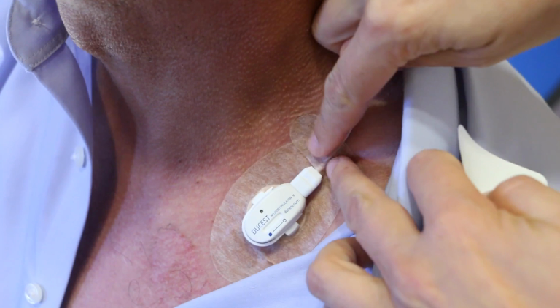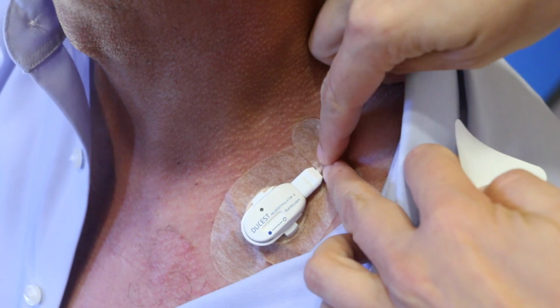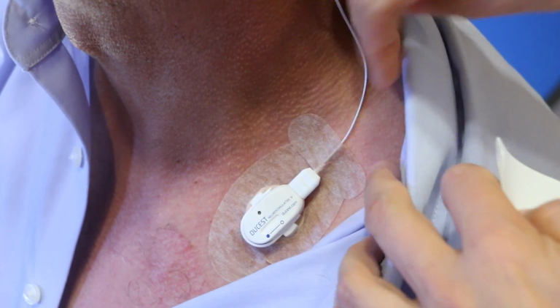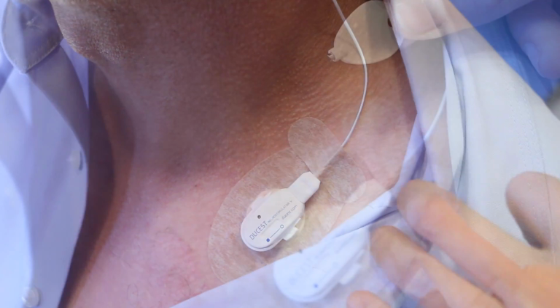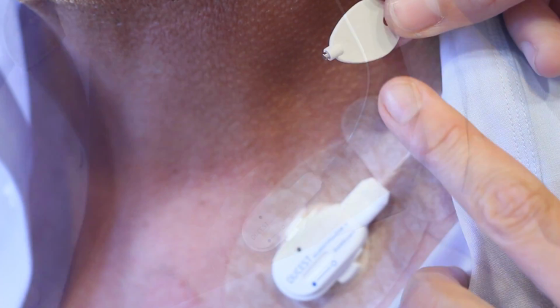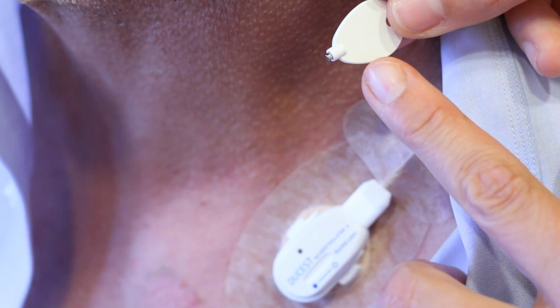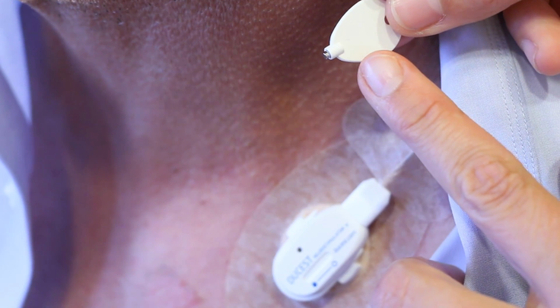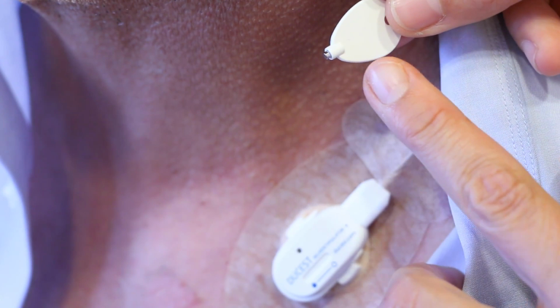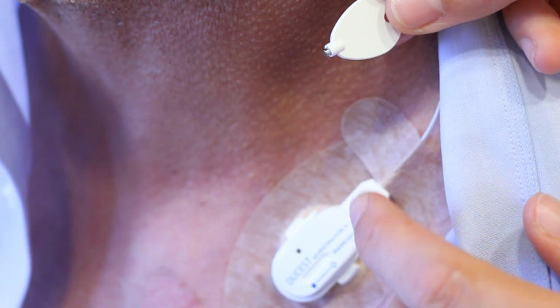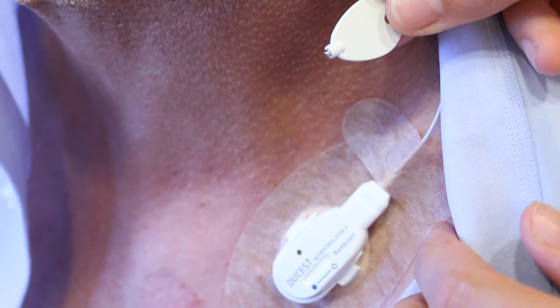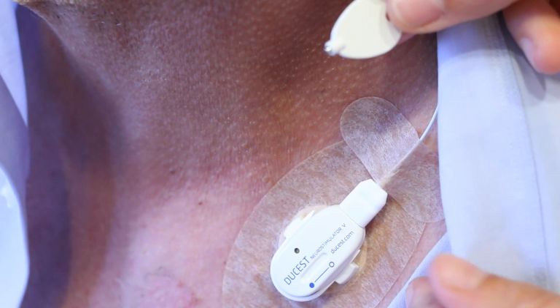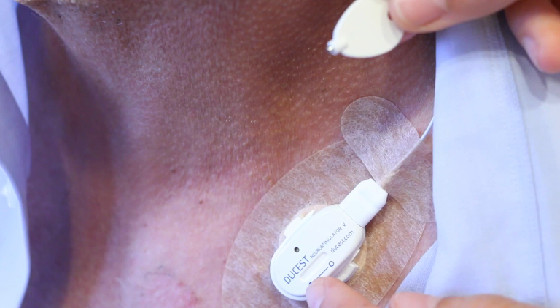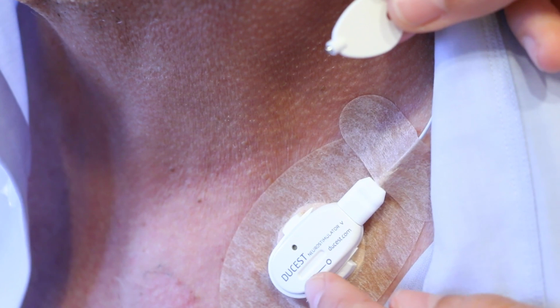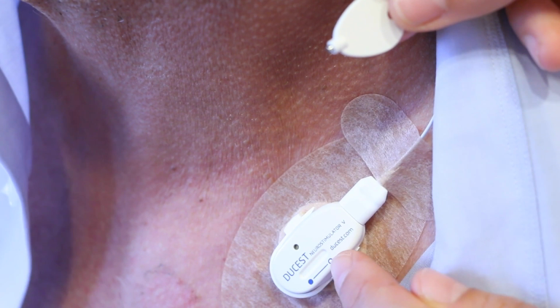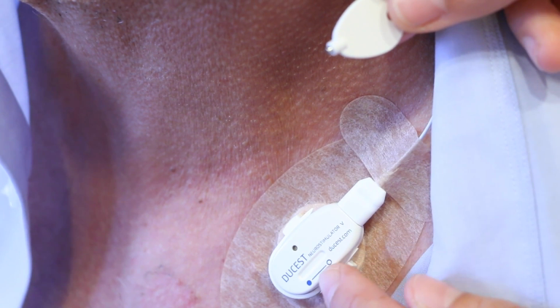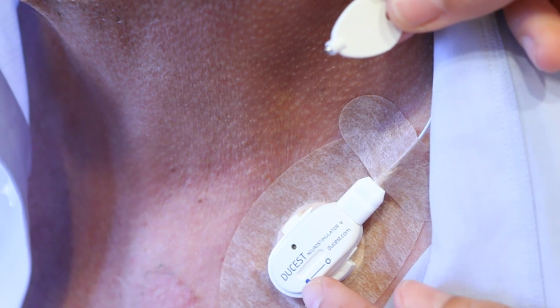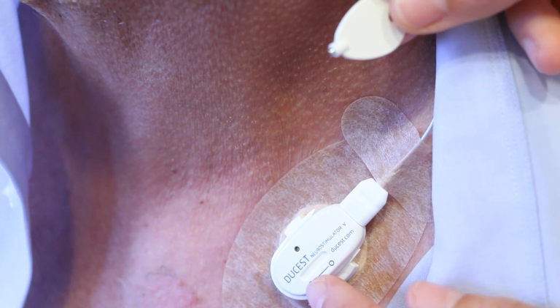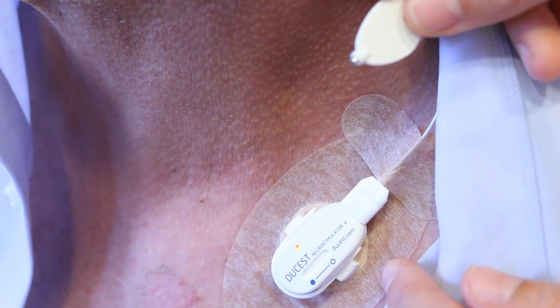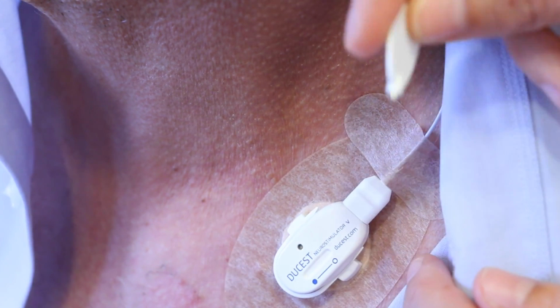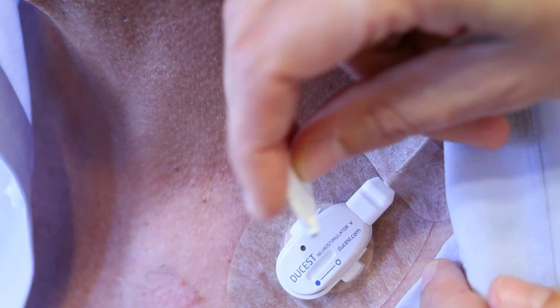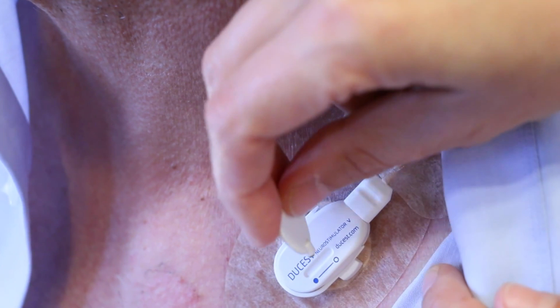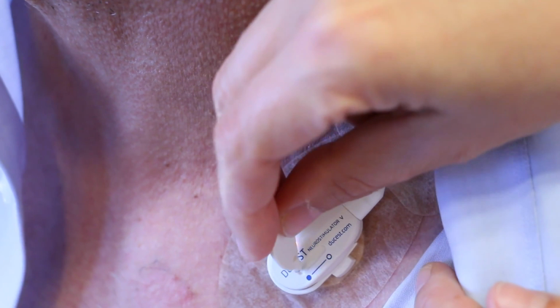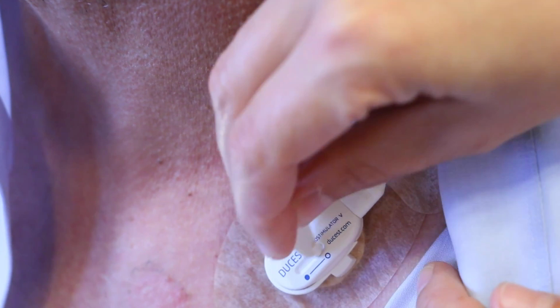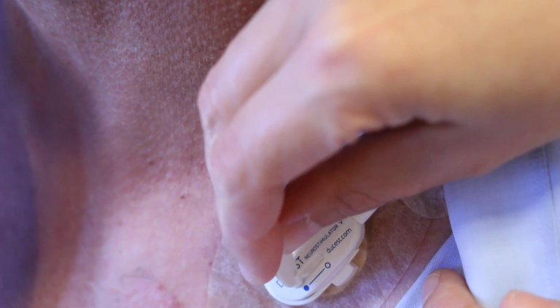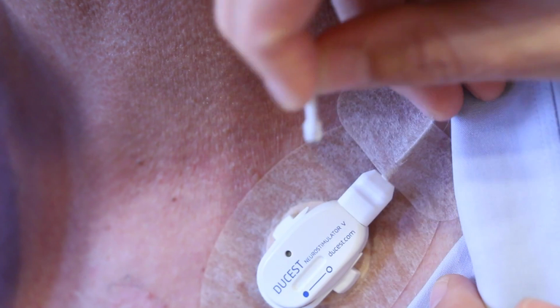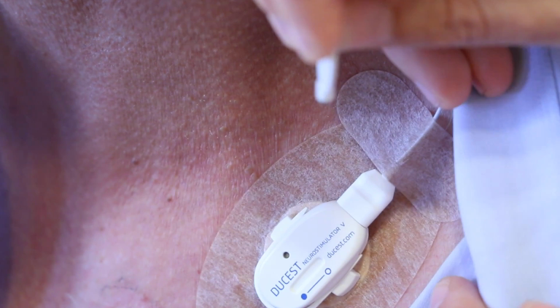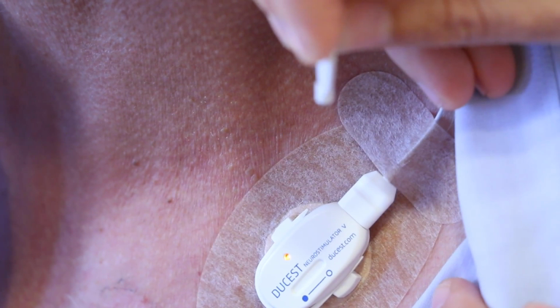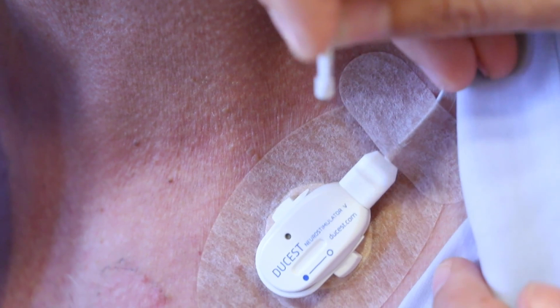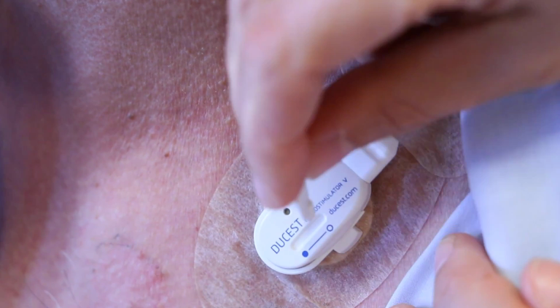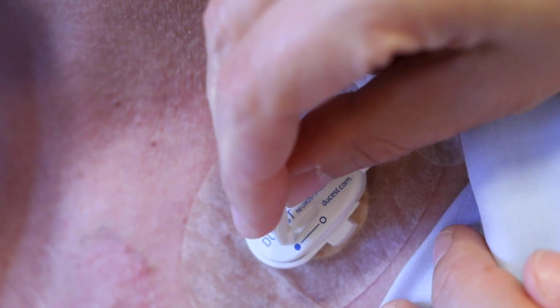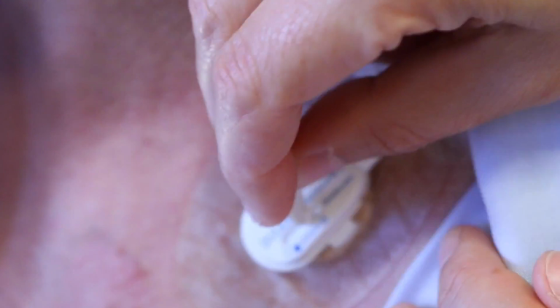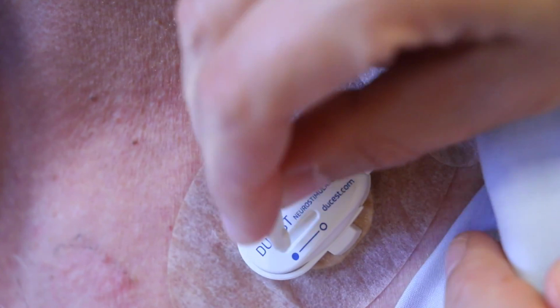The current intensity increases by swiping the magnet pin from the blue point along the slot and back. After that the pin is to be lifted and a double flash follows. Repeat the procedure for every next step.